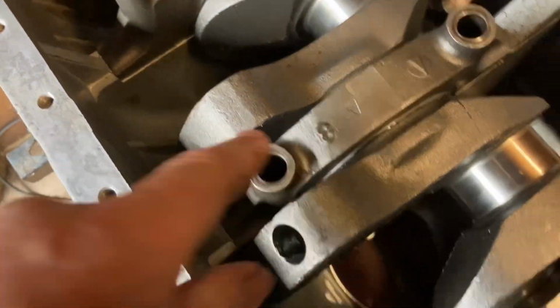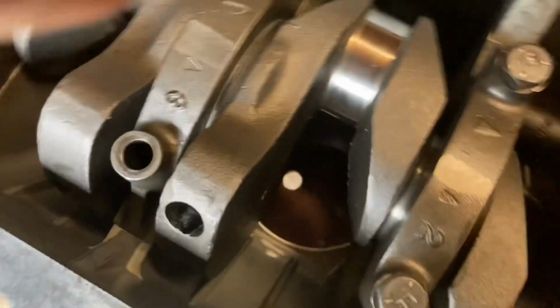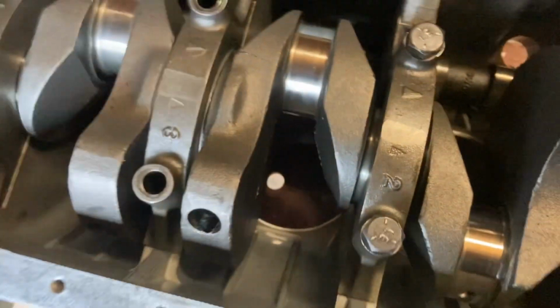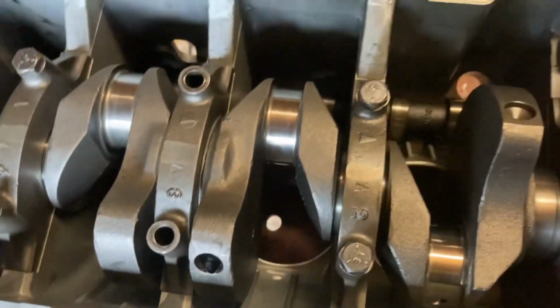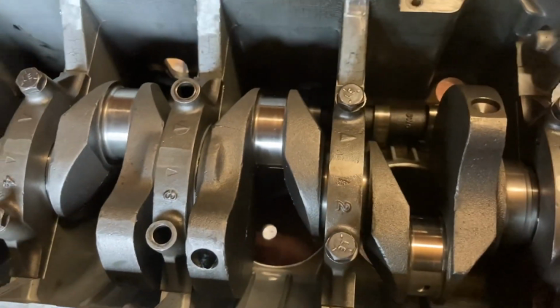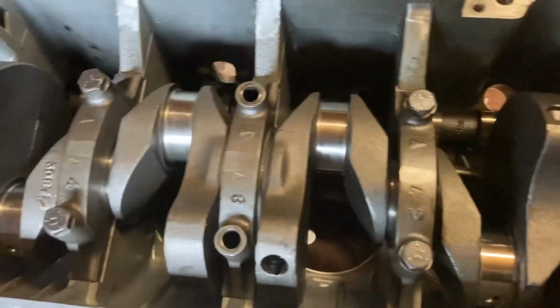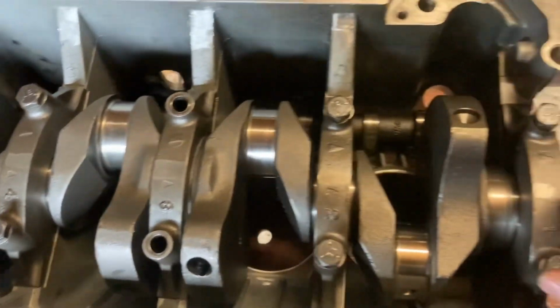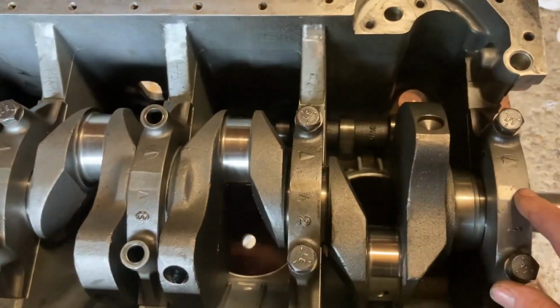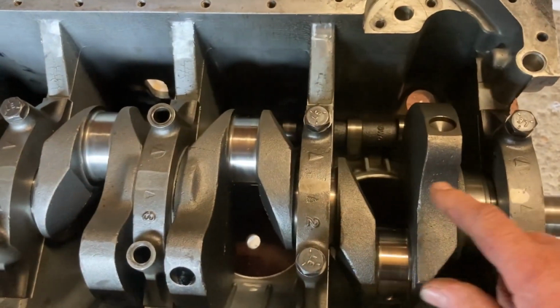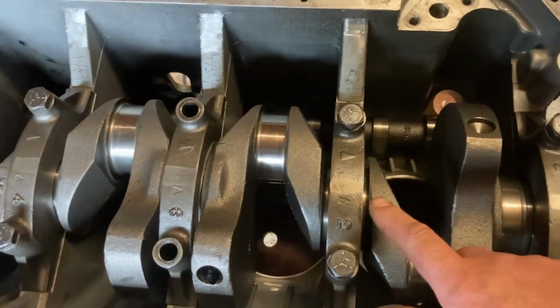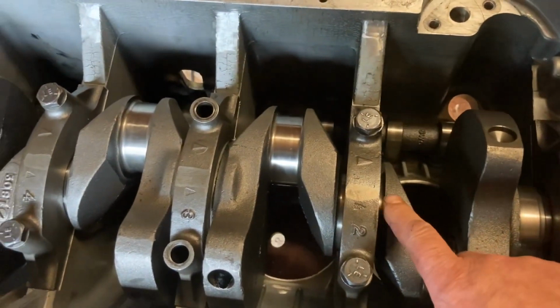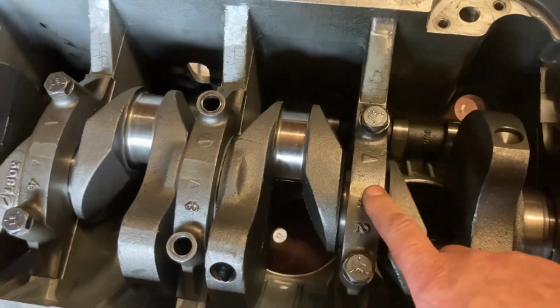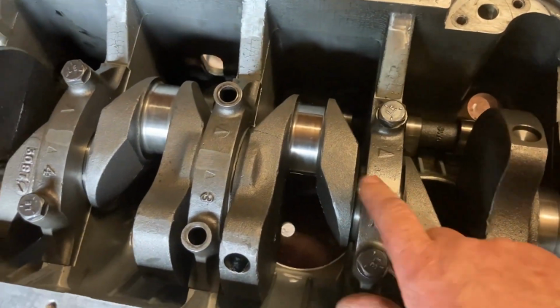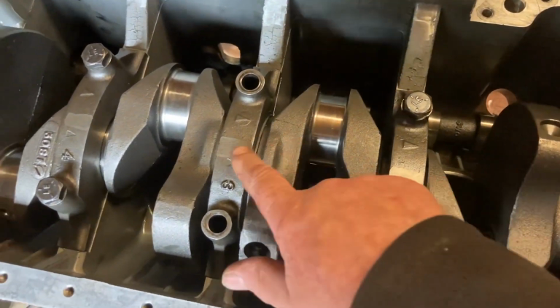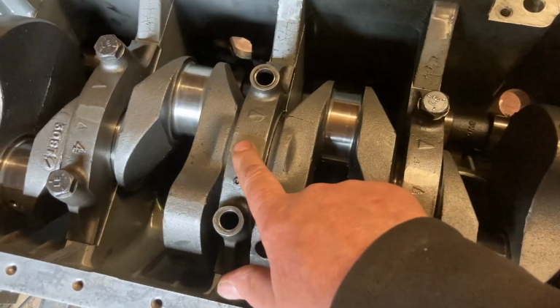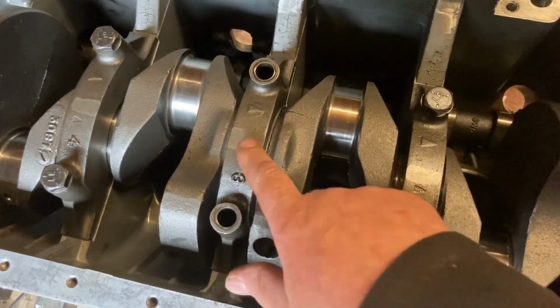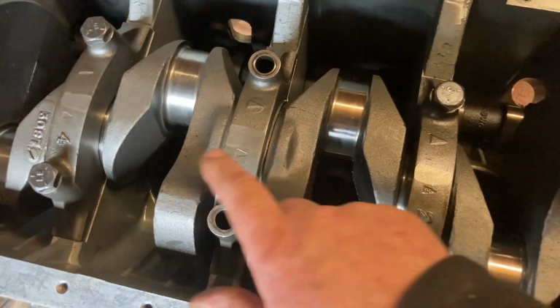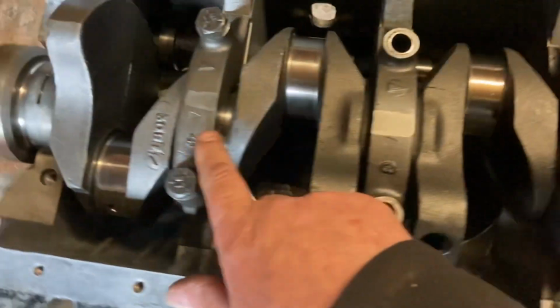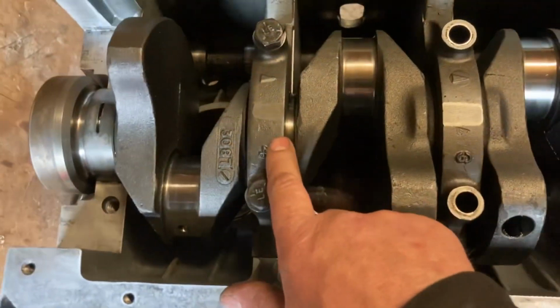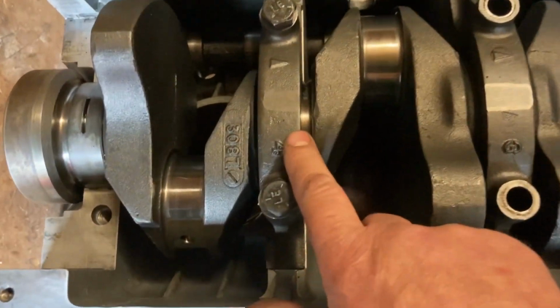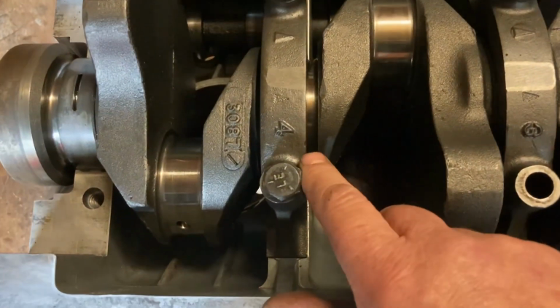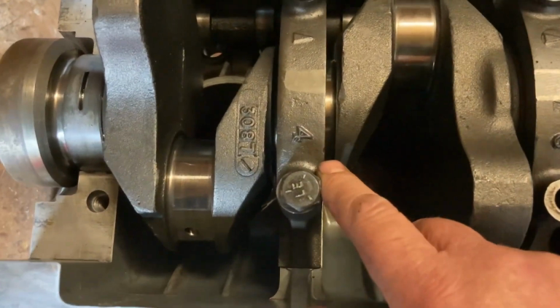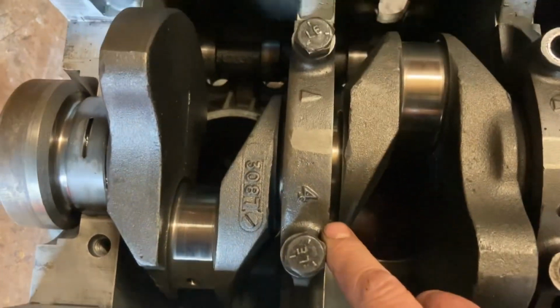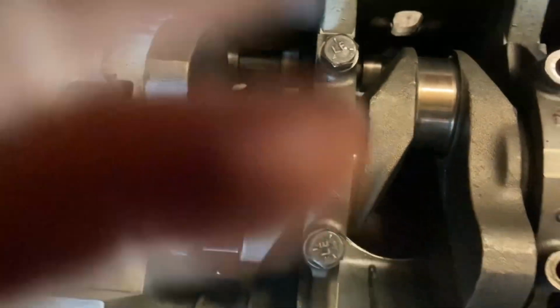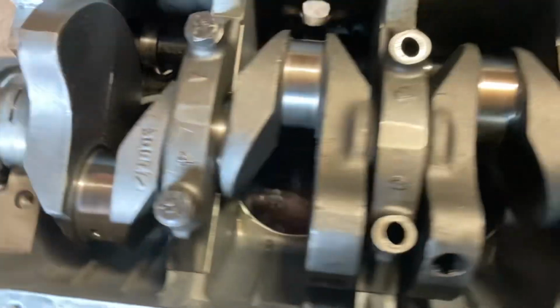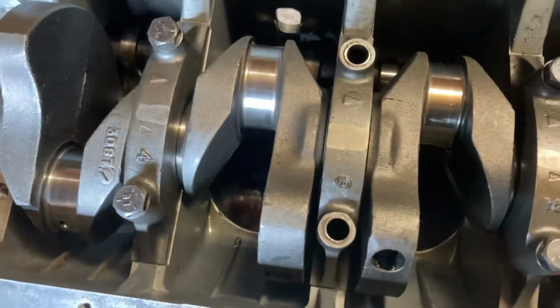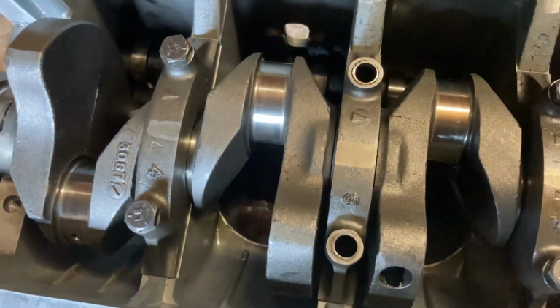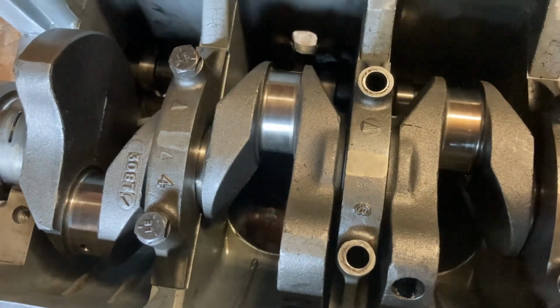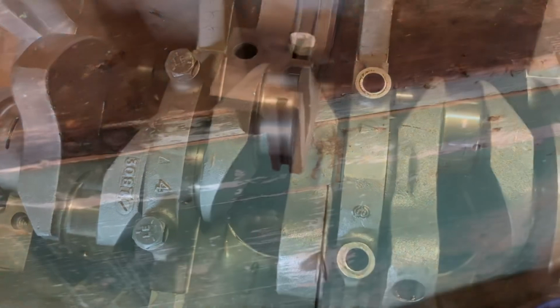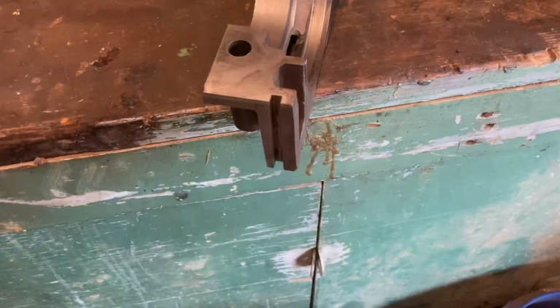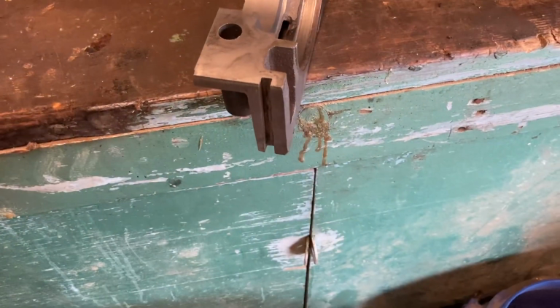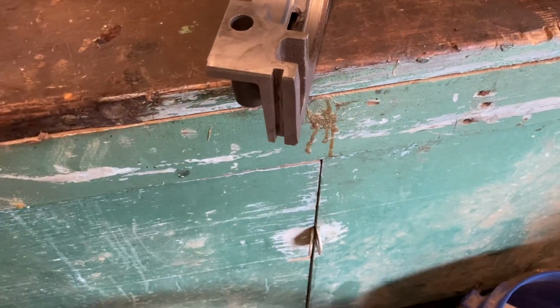Making a note of the numbers and the marks — they all coincide. Four arrows all pointing forwards. And then you're going to put the bolts in and run them down.